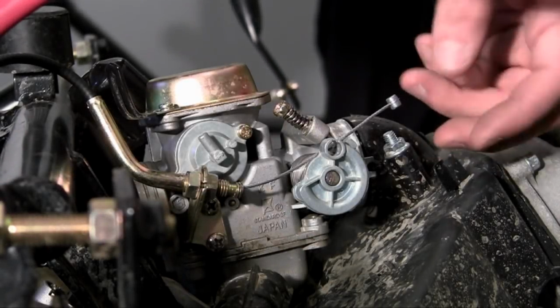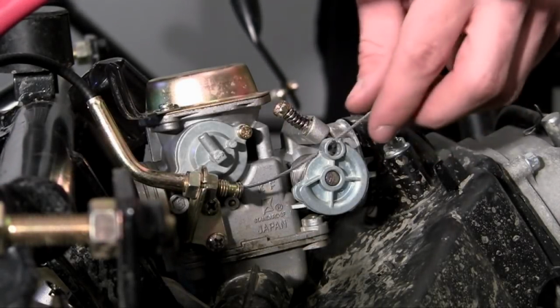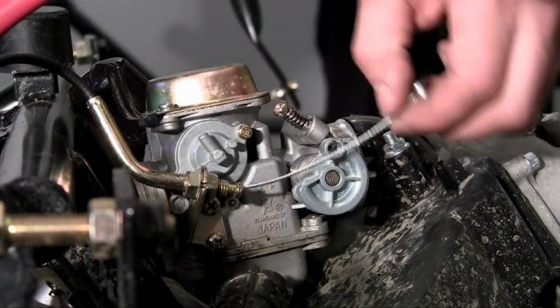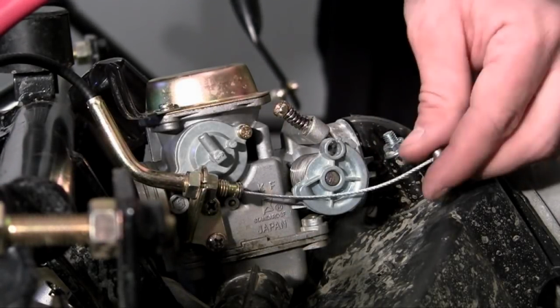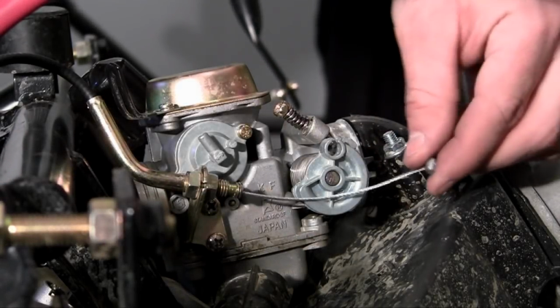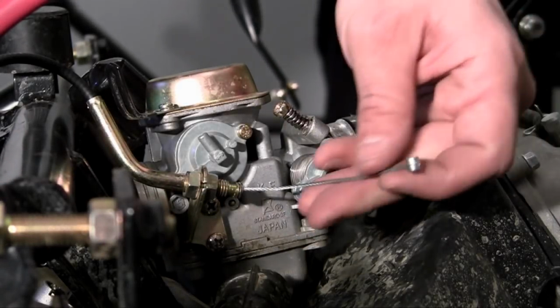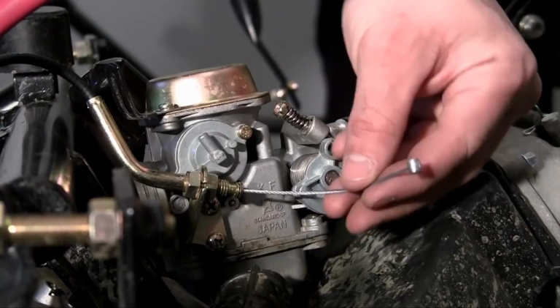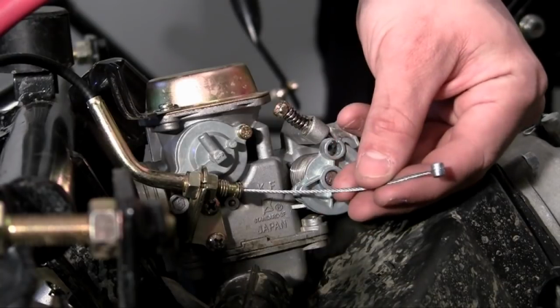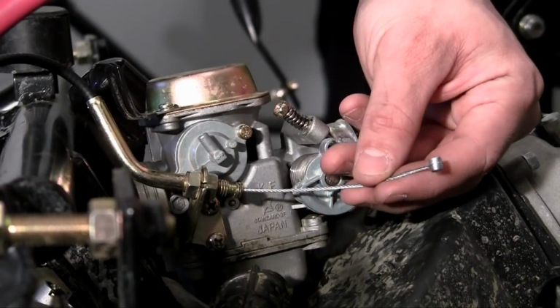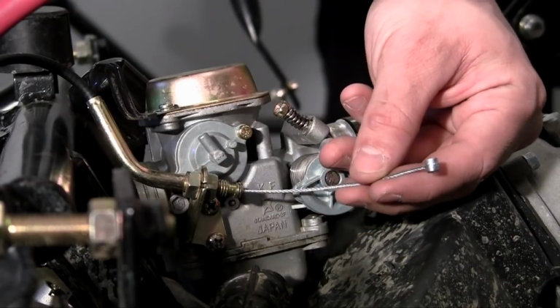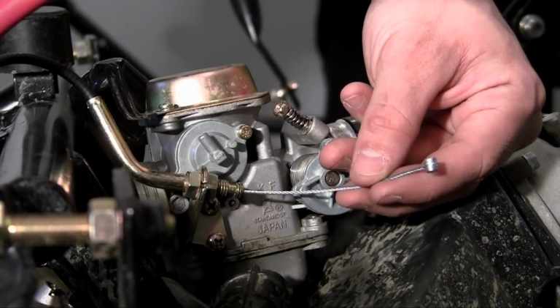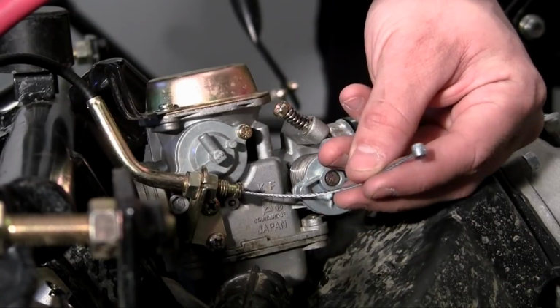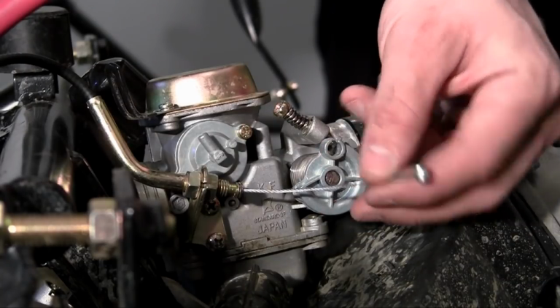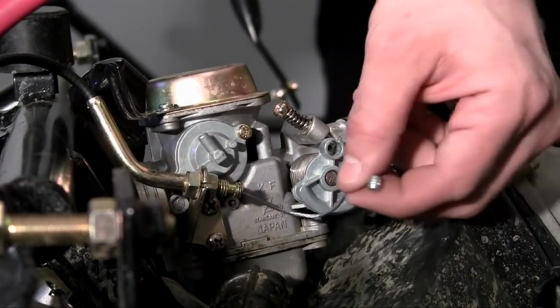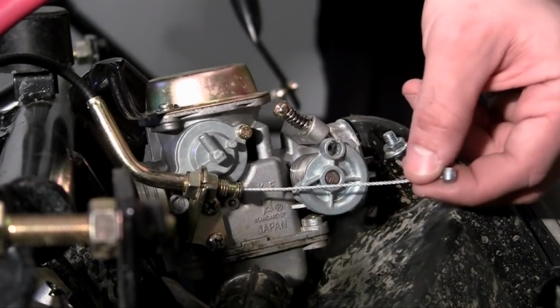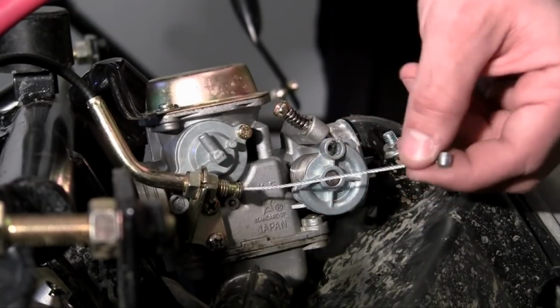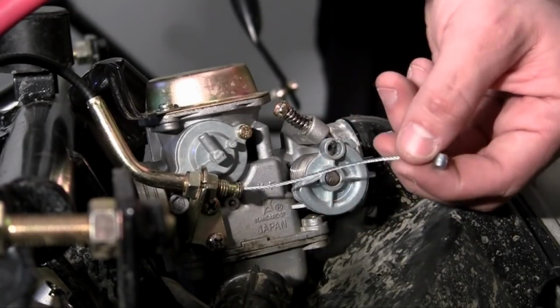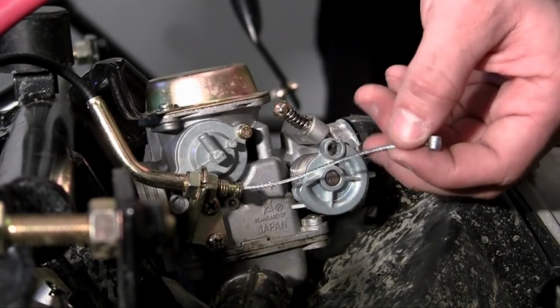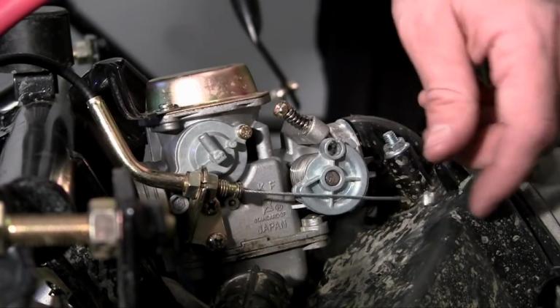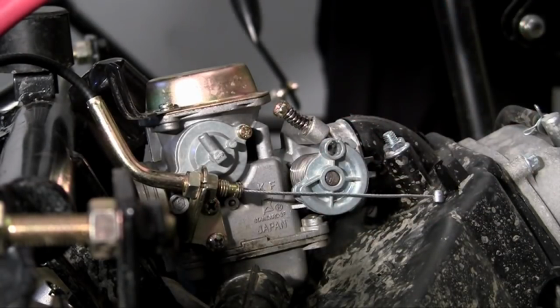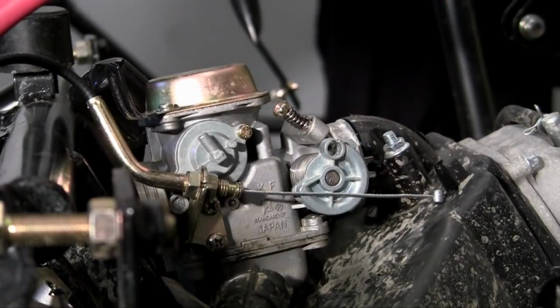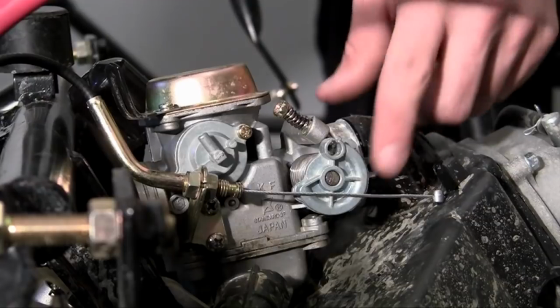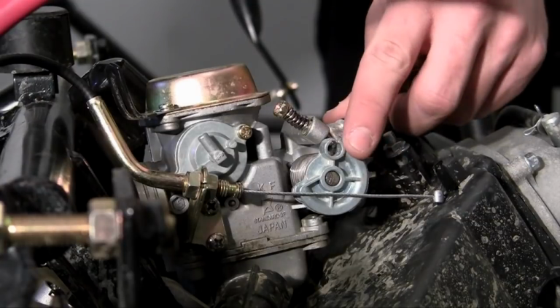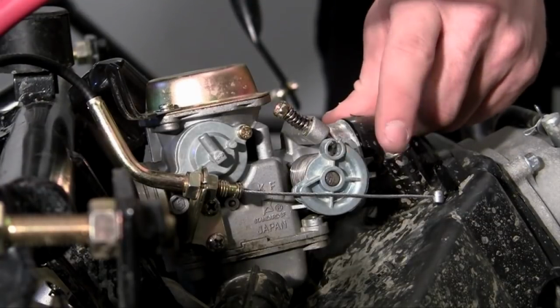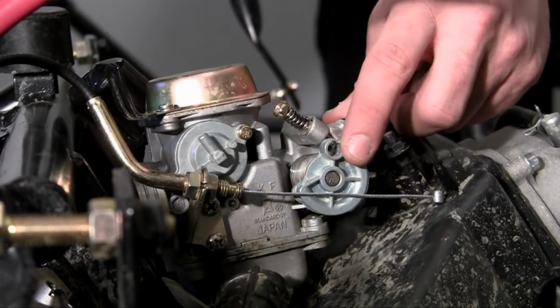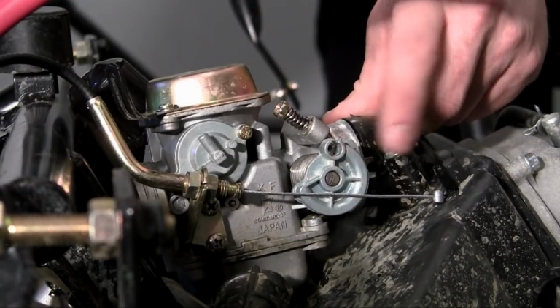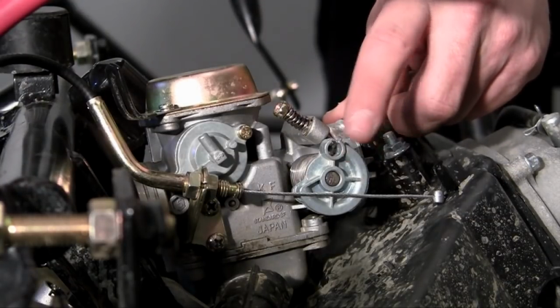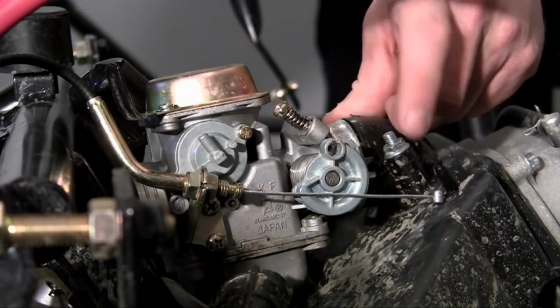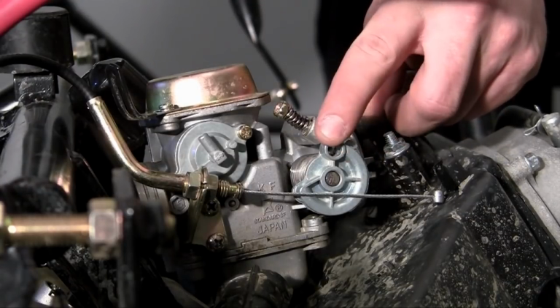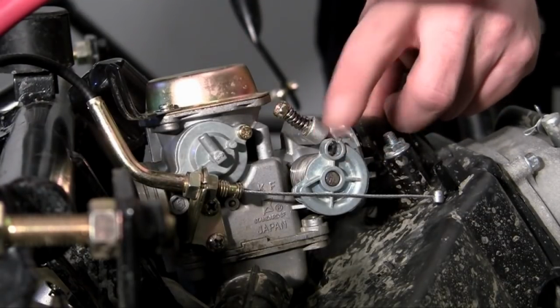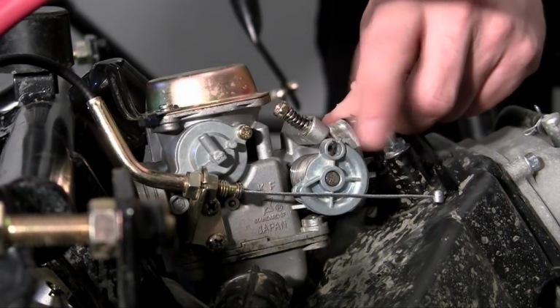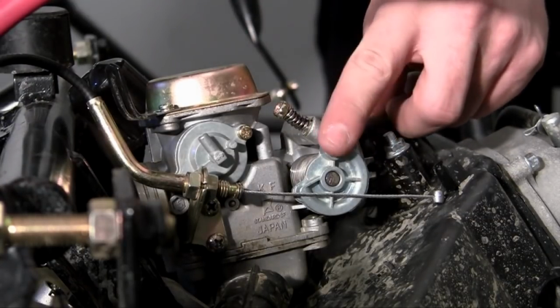But it doesn't do anything yet. If this cable was to pull because you stepped on the gas pedal, it would just pull and it wouldn't do anything. What you need to do is you need to hook it up to the throttle valve on your carburetor.